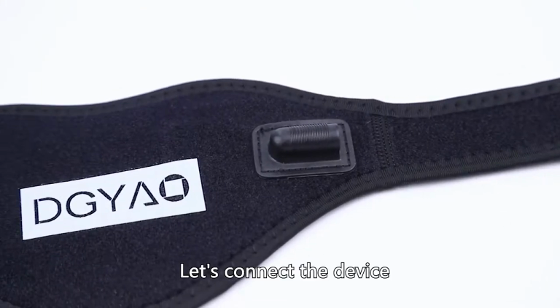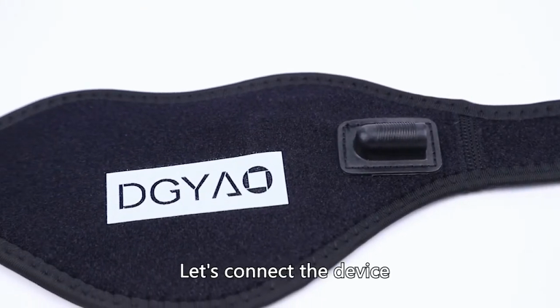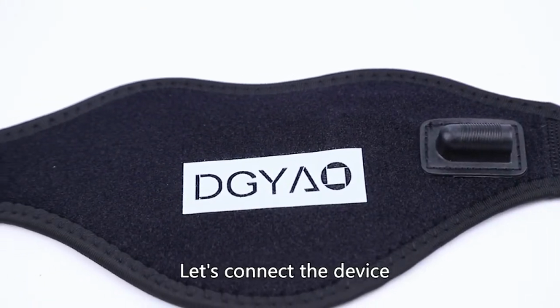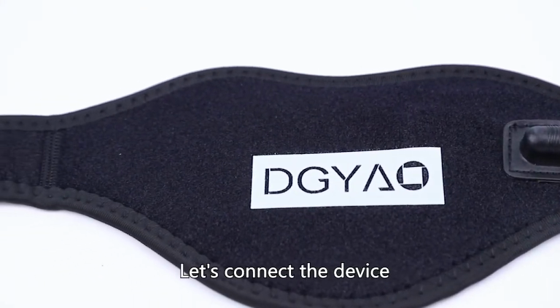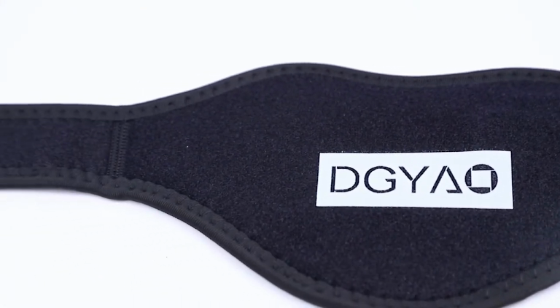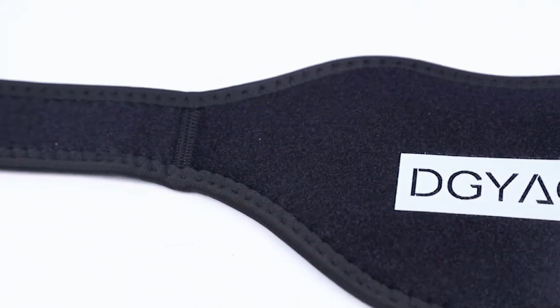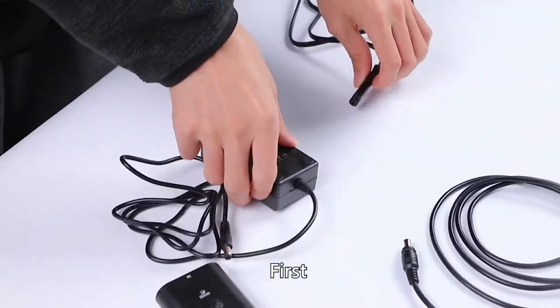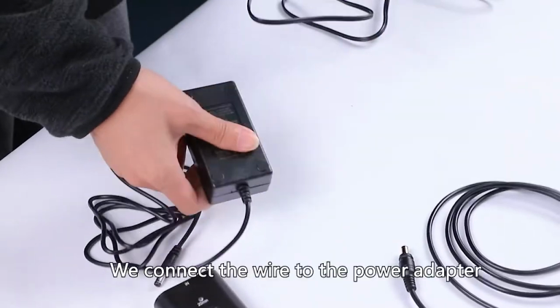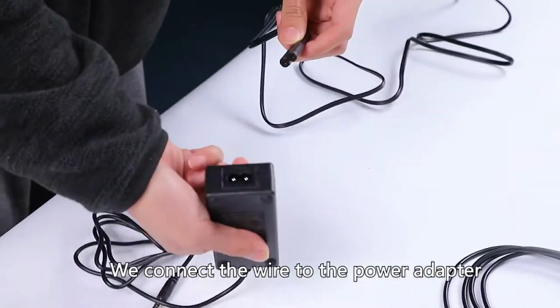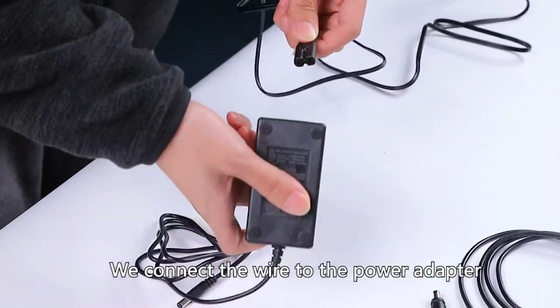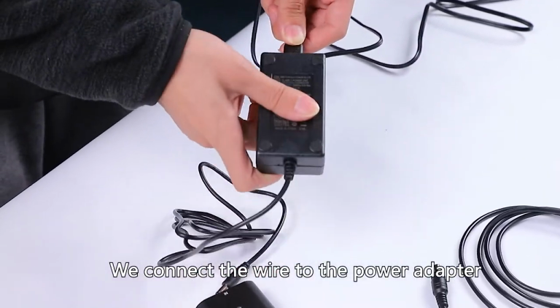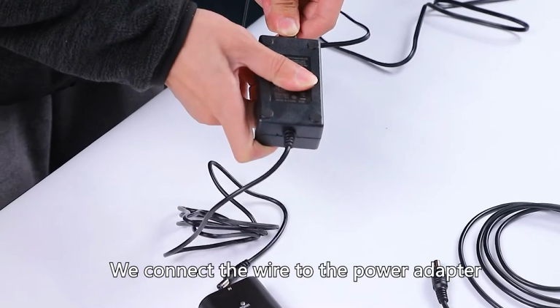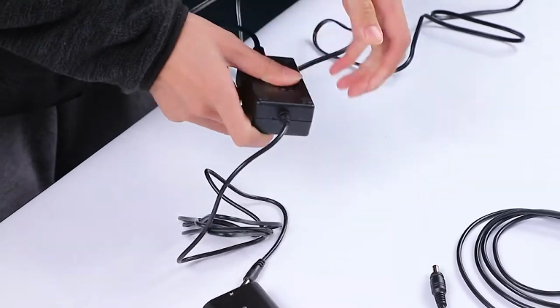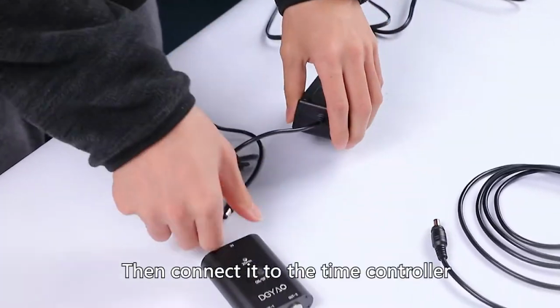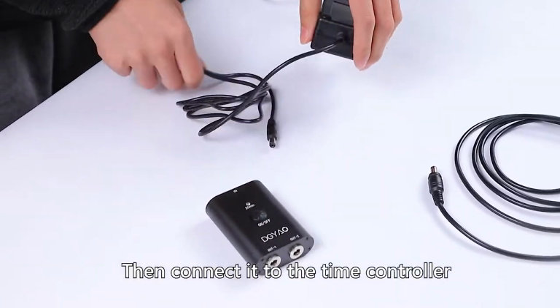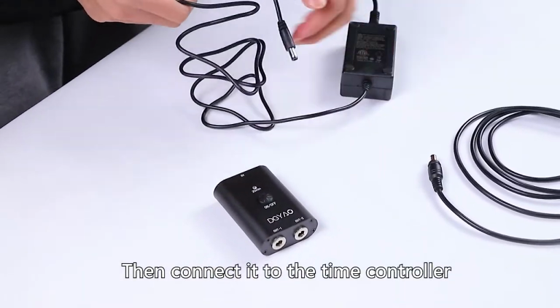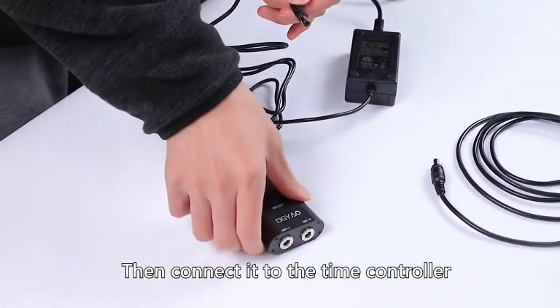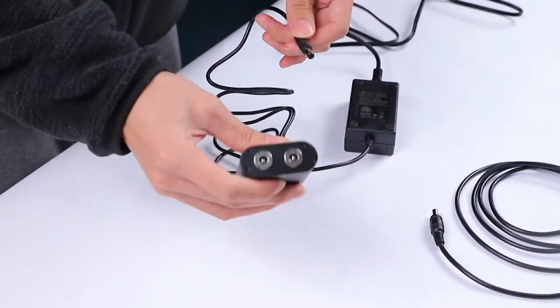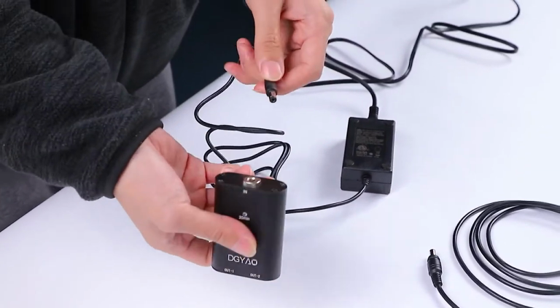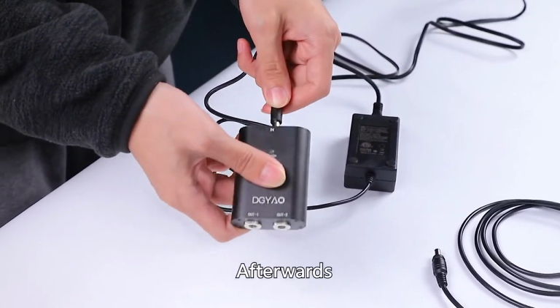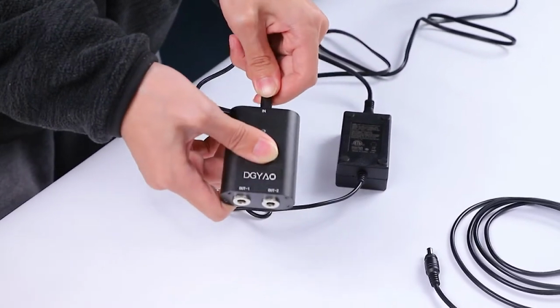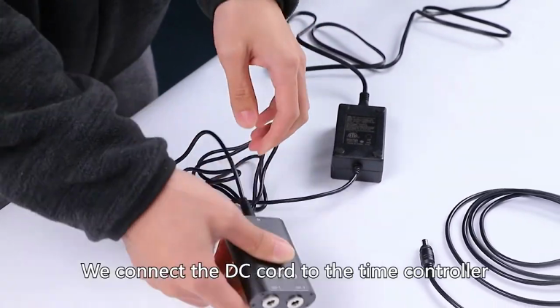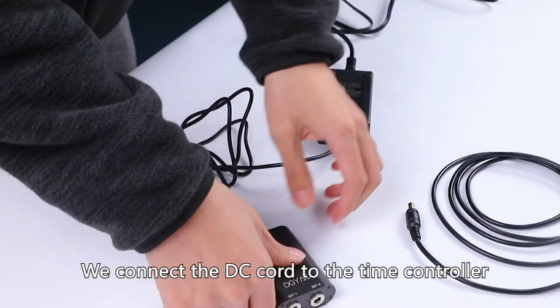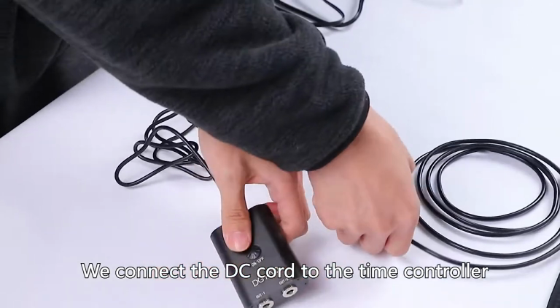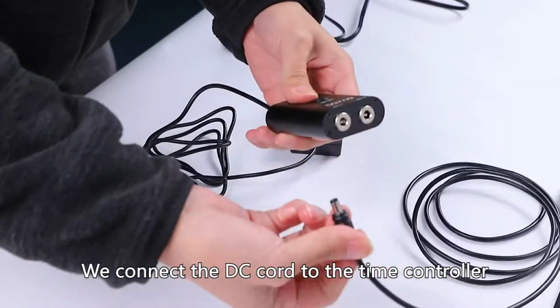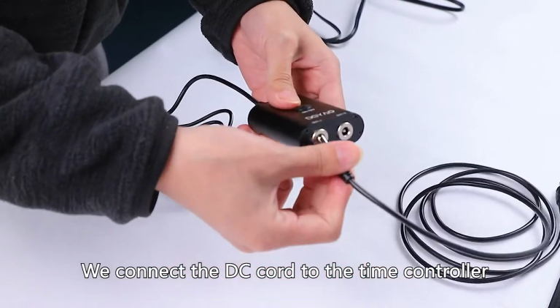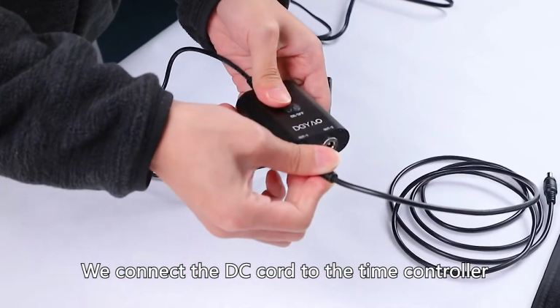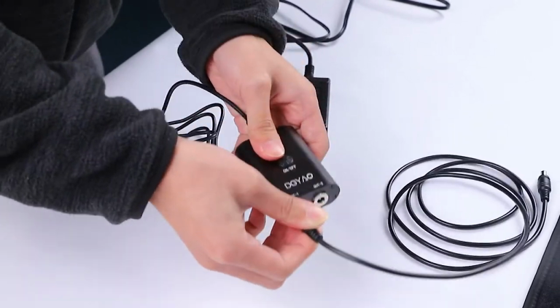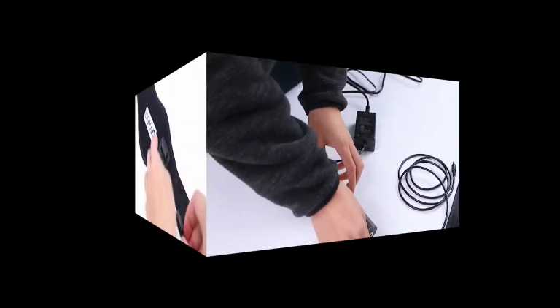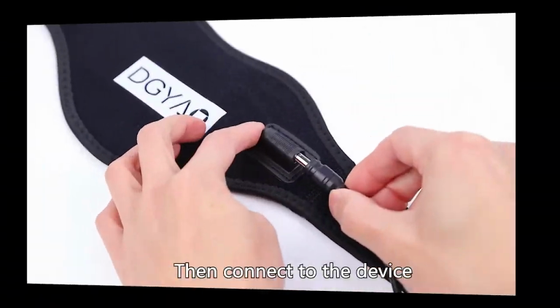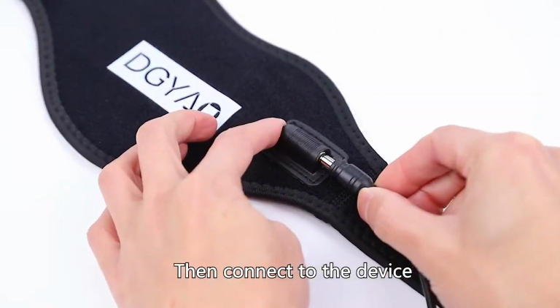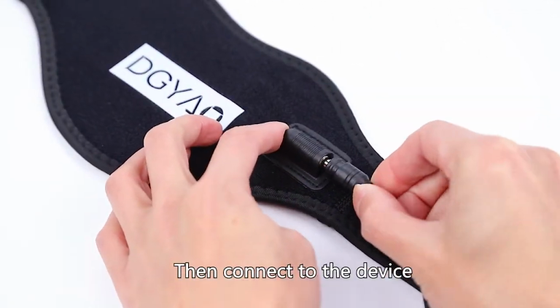Let's connect the device. First, we connect the wire to the power adapter, then connect it to the time controller. Afterwards, we connect the DC cord to the time controller, then connect to the device.